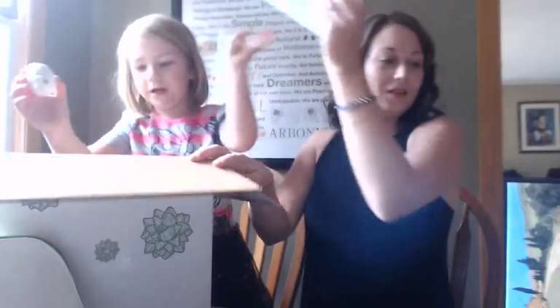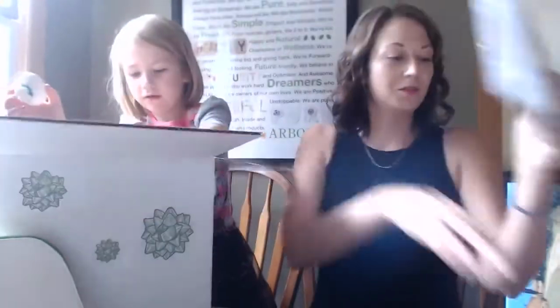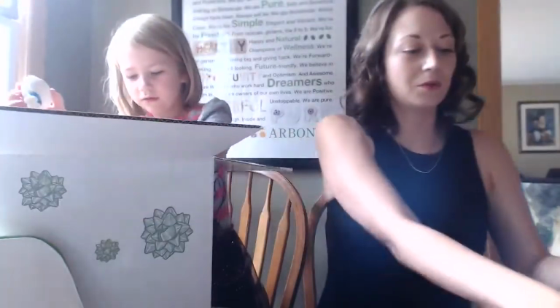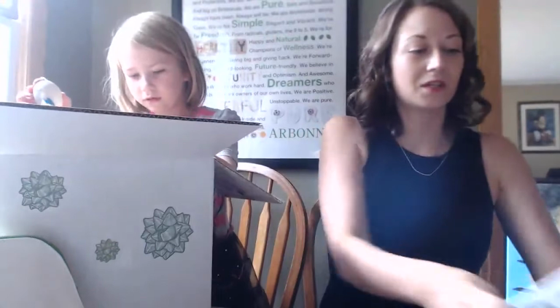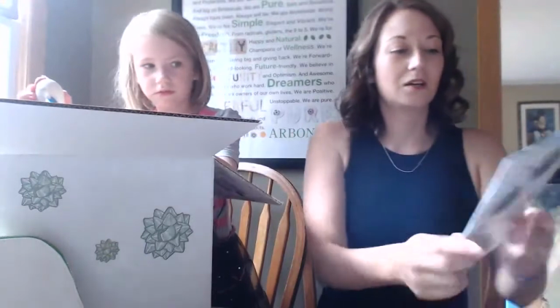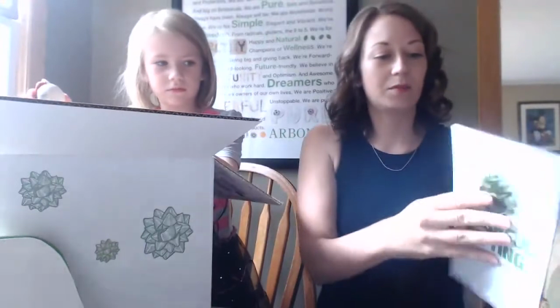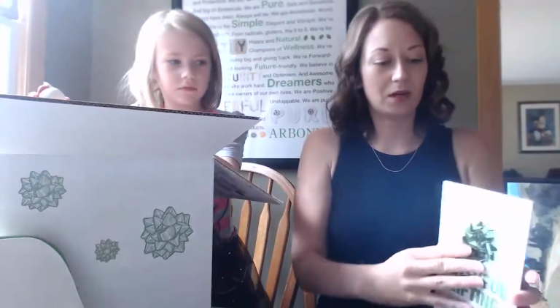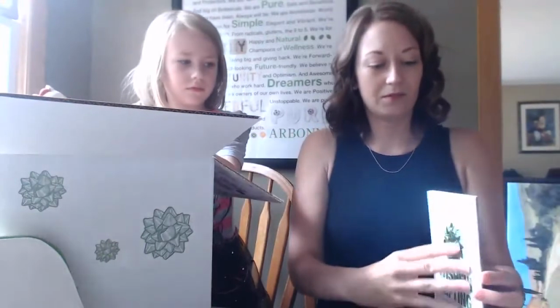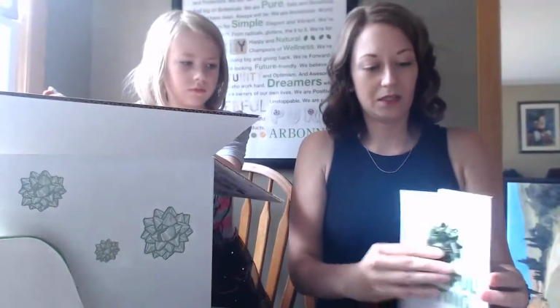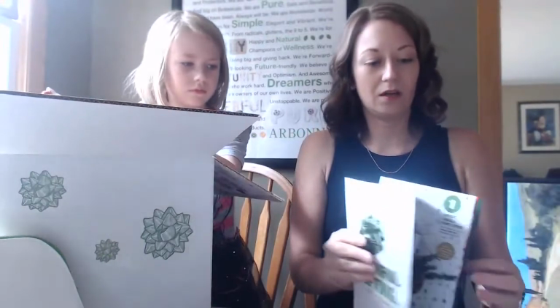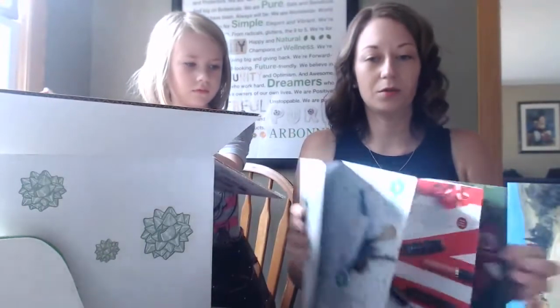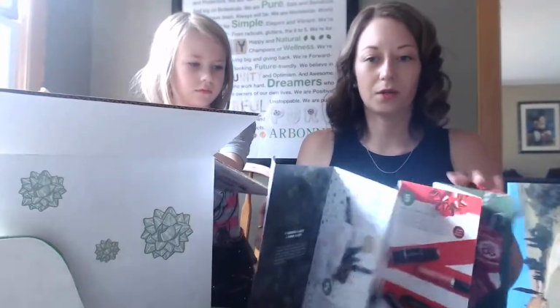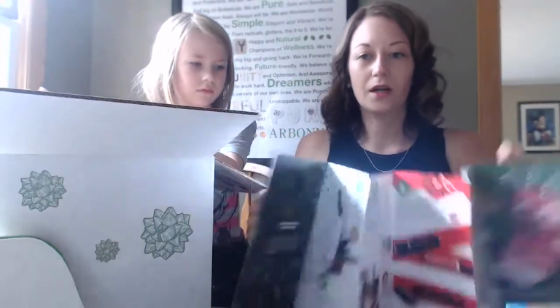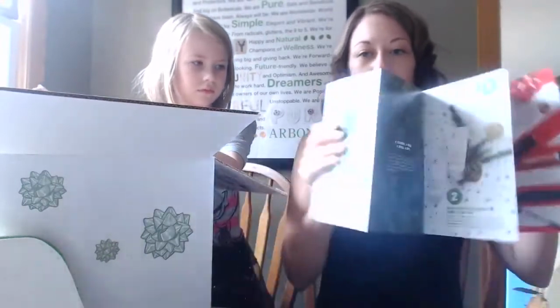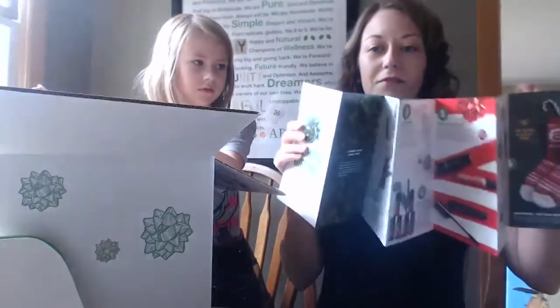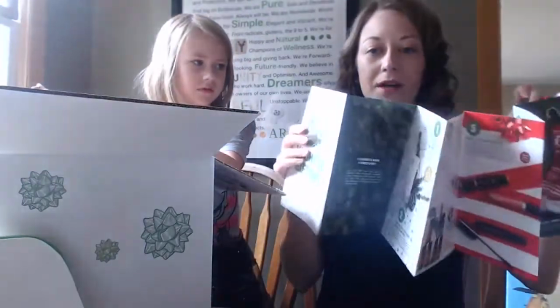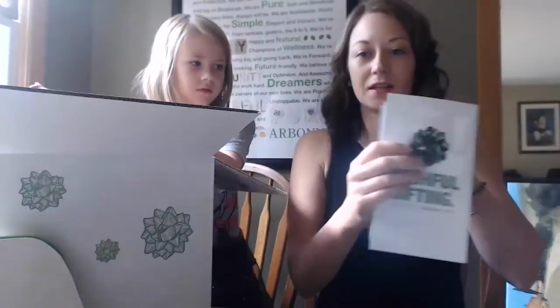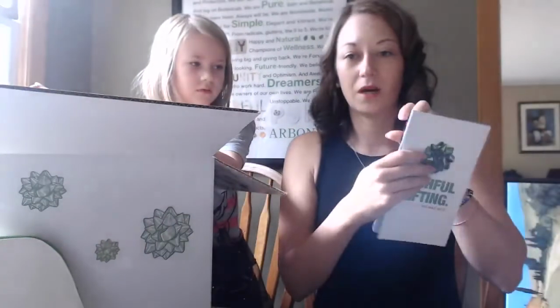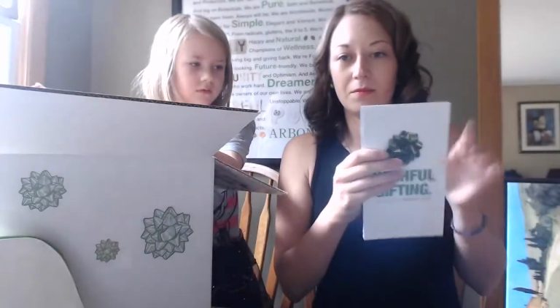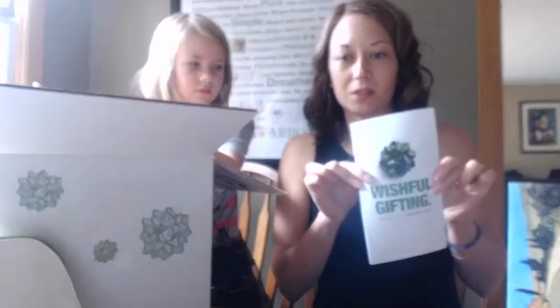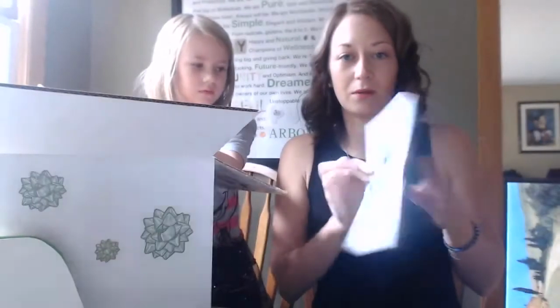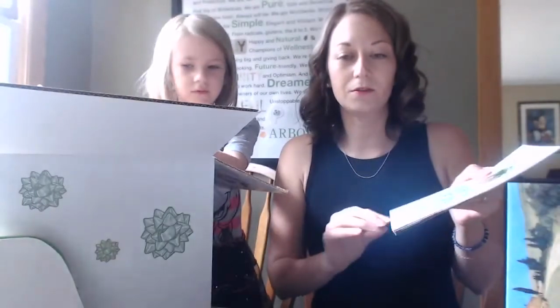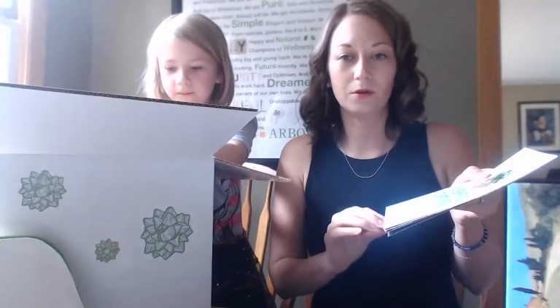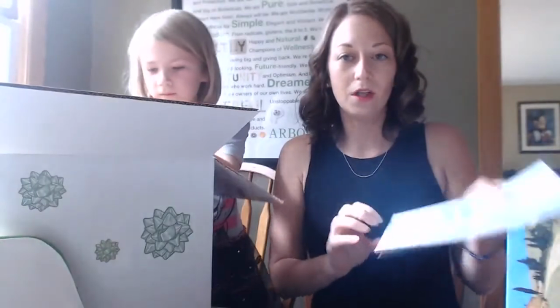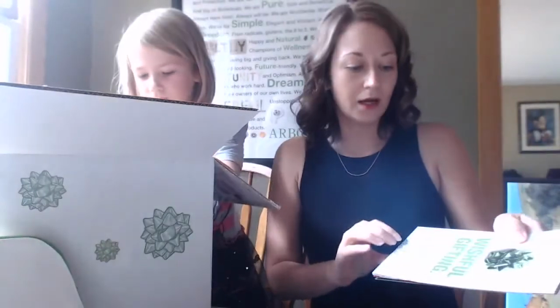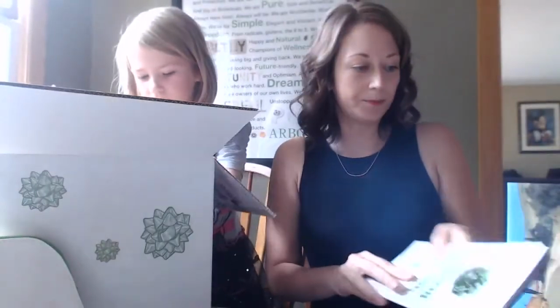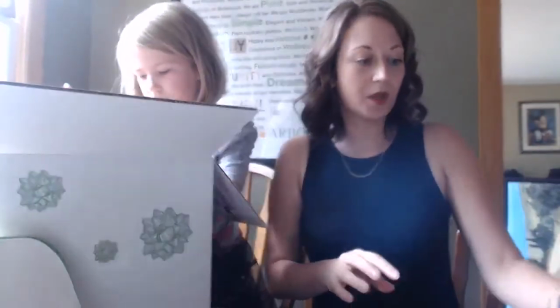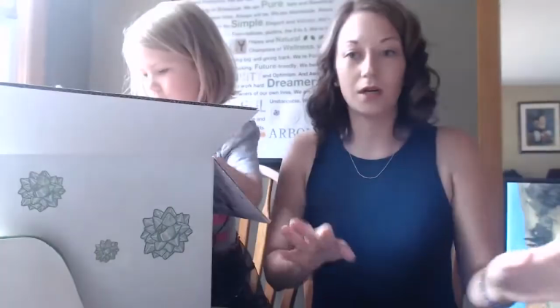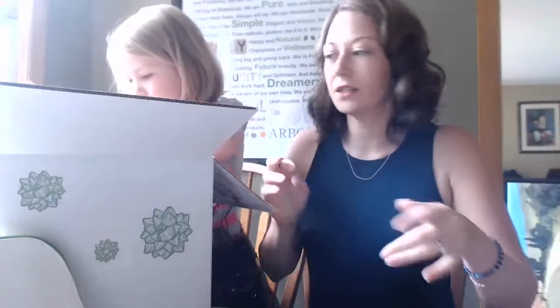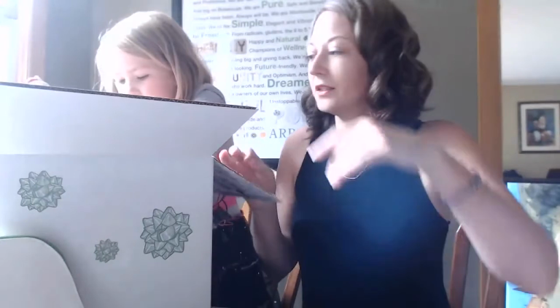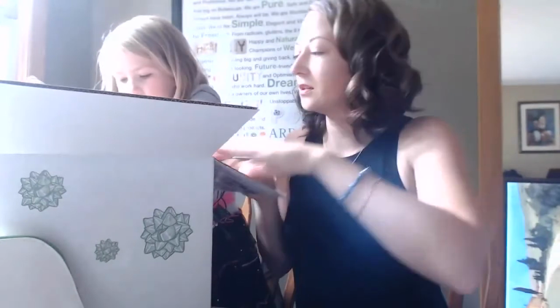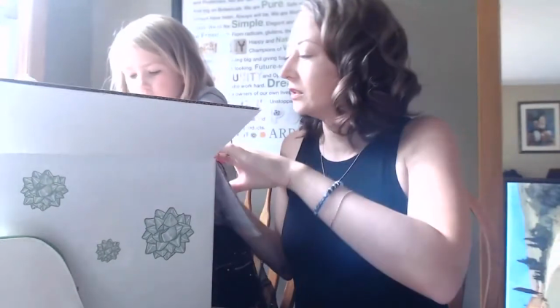If anyone wants a paper copy of the holiday brochure, I have some on hand. I can pop one in the mail to you or drop it off if you're local. Otherwise, the link is online.